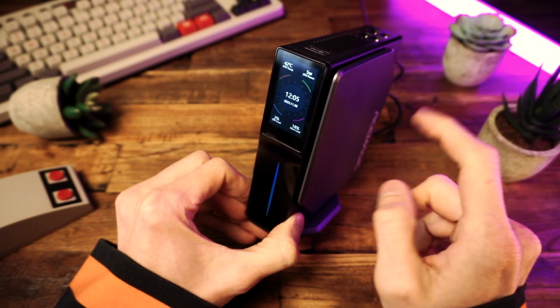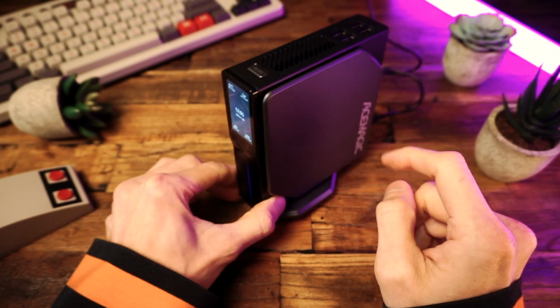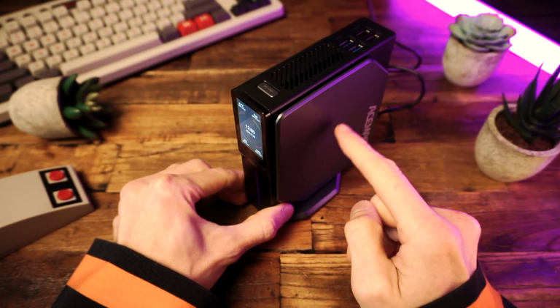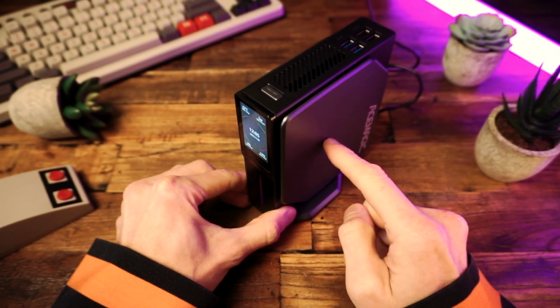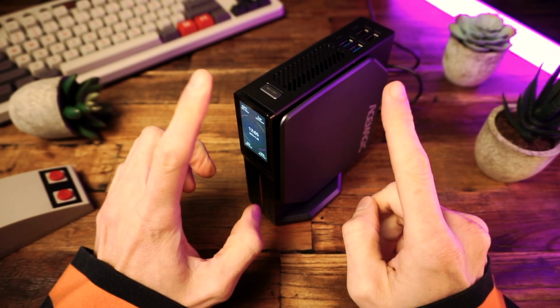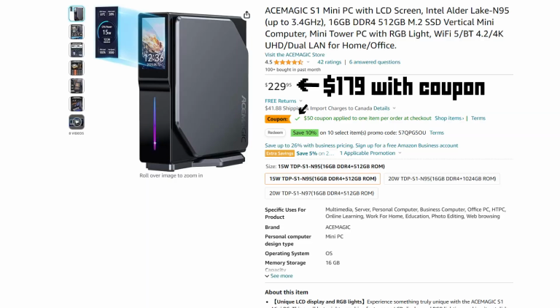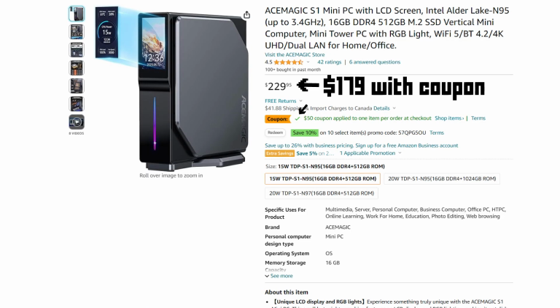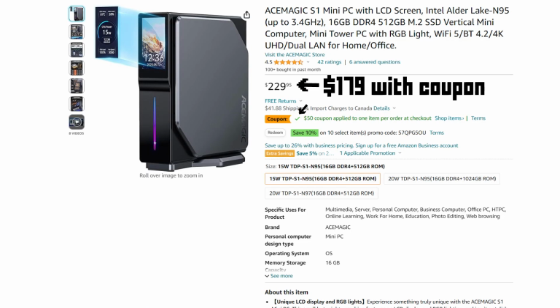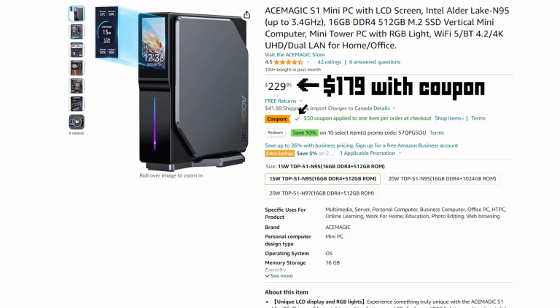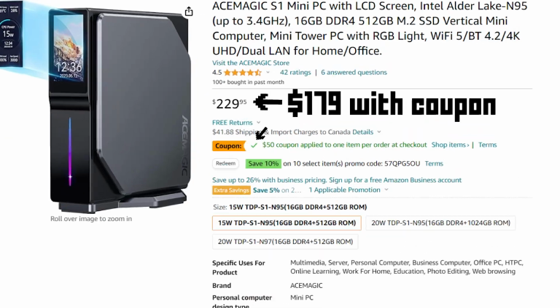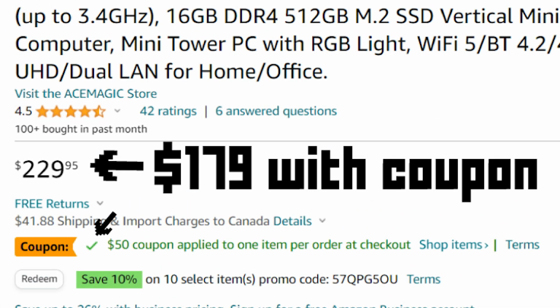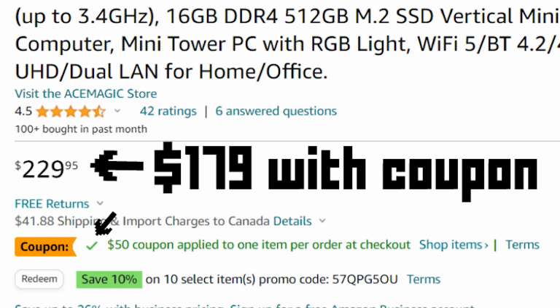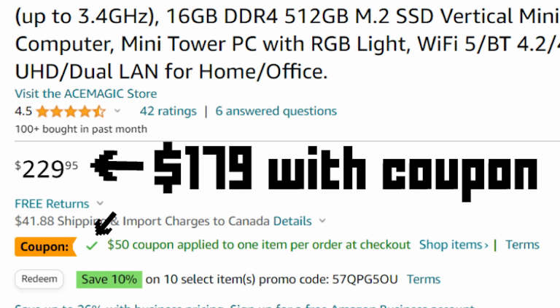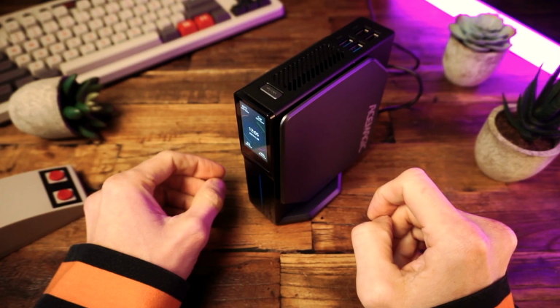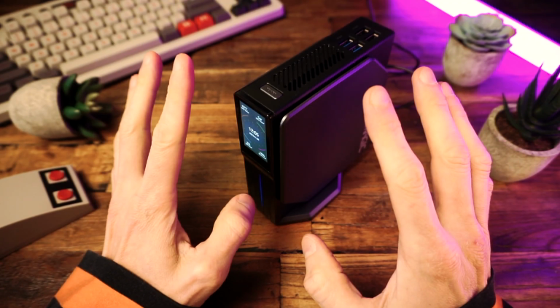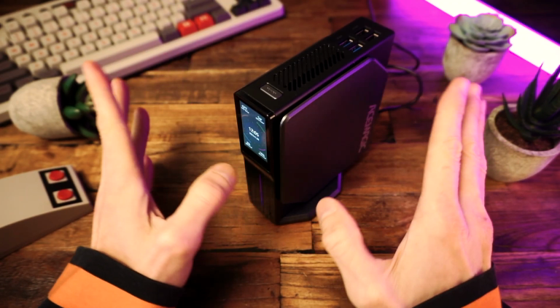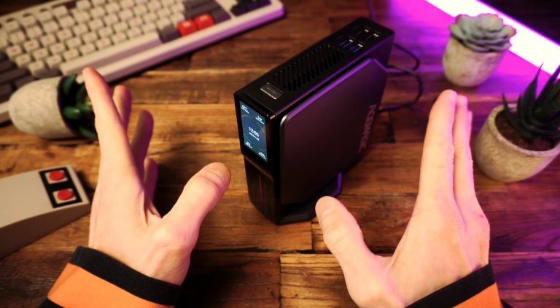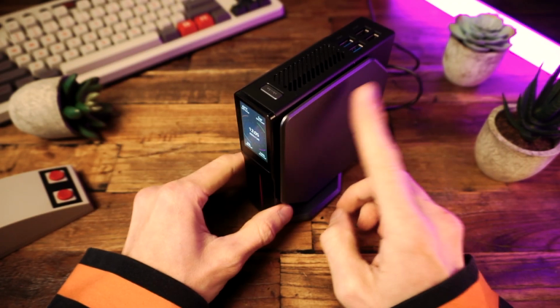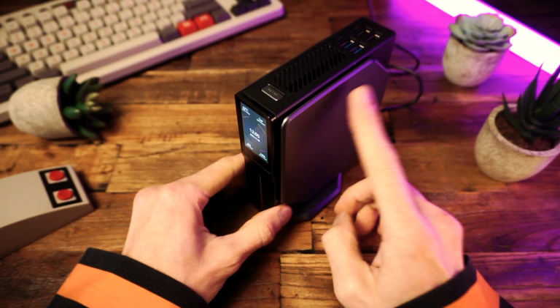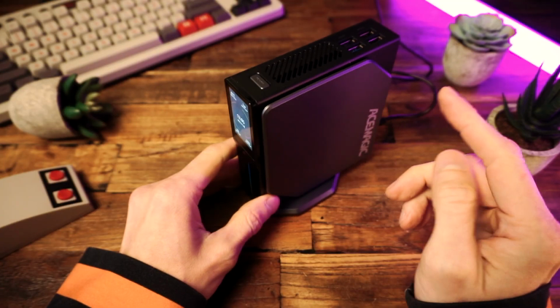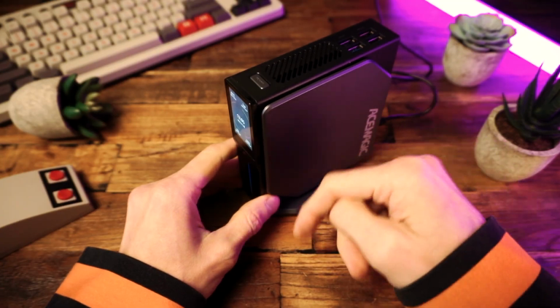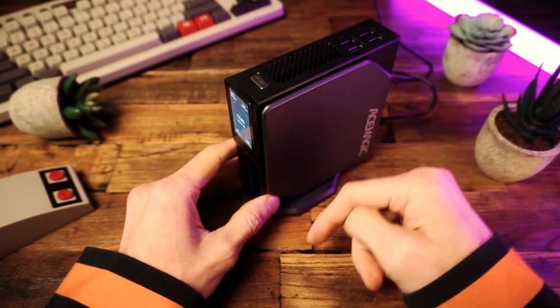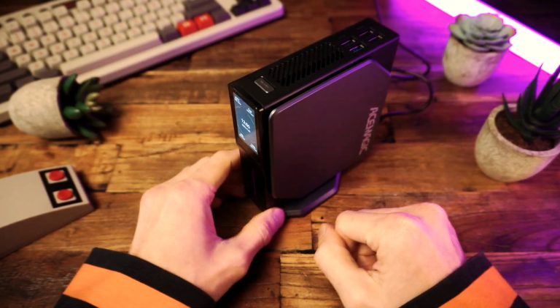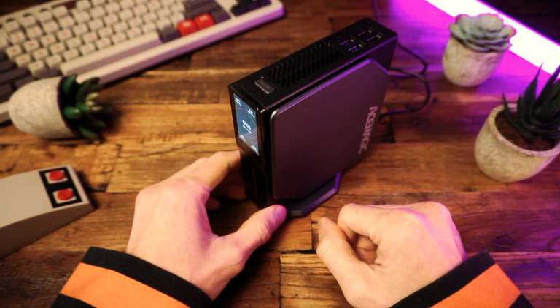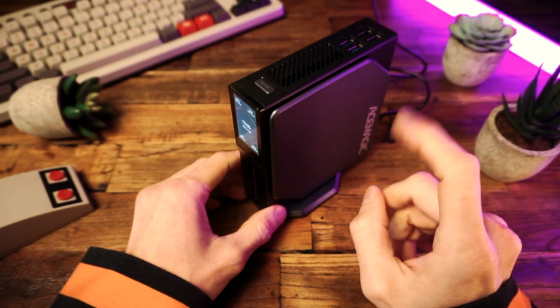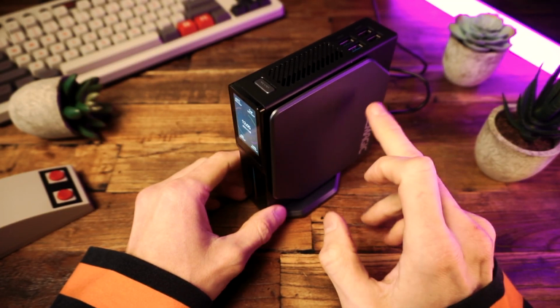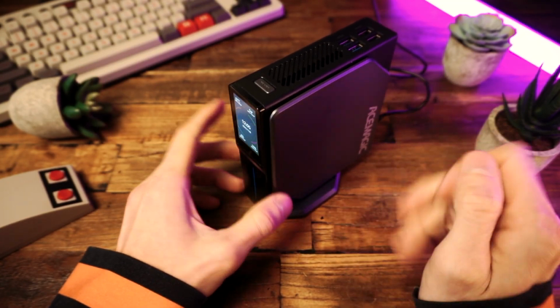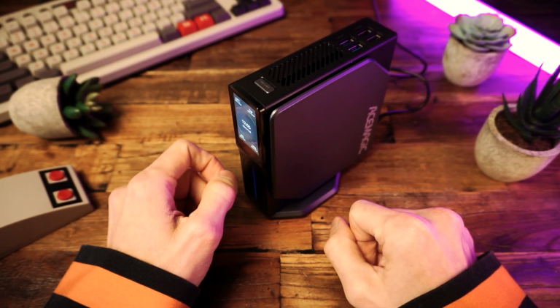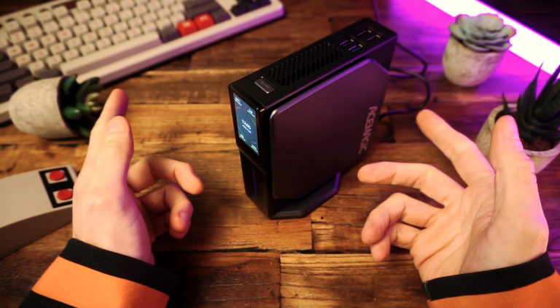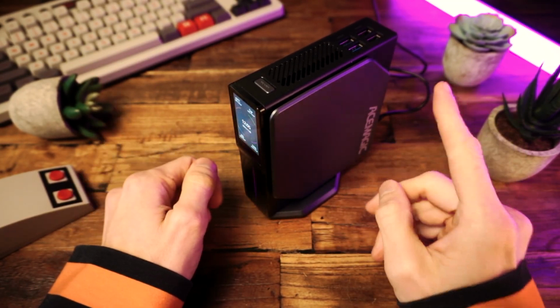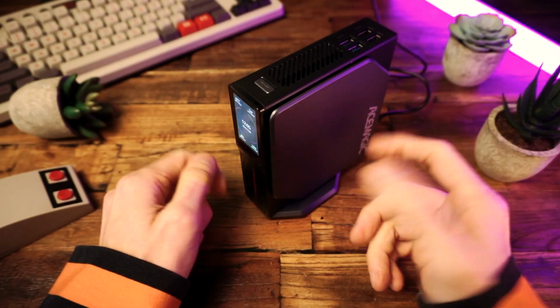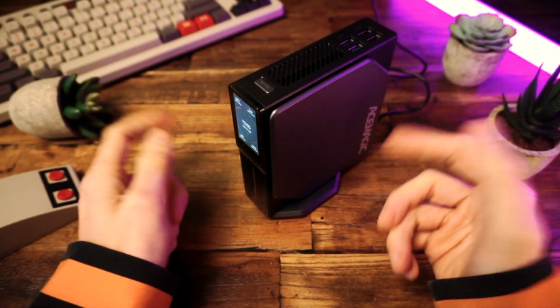This is currently going for just $179 on Amazon if you use the coupon. If you want to pick one of these up, then check it out using the link in the description below after you watch this video. And subscribe, of course, if you haven't done that yet.